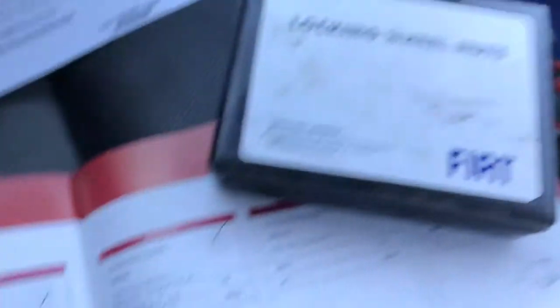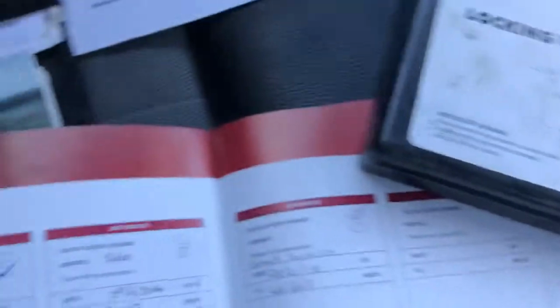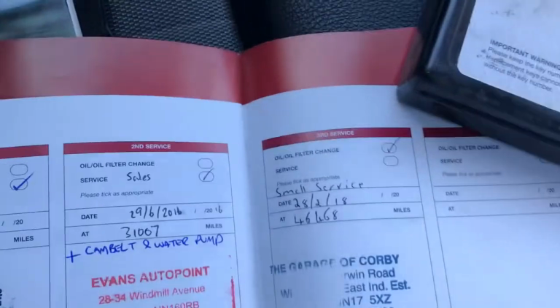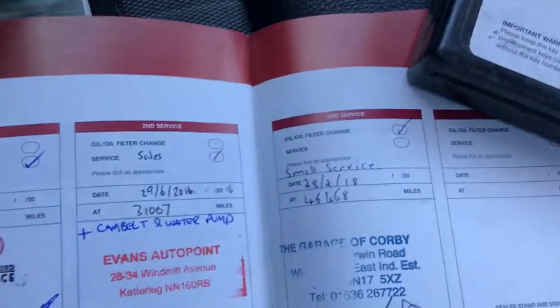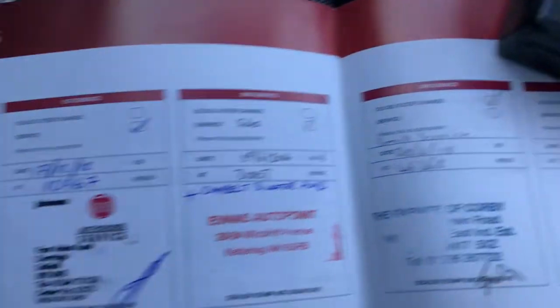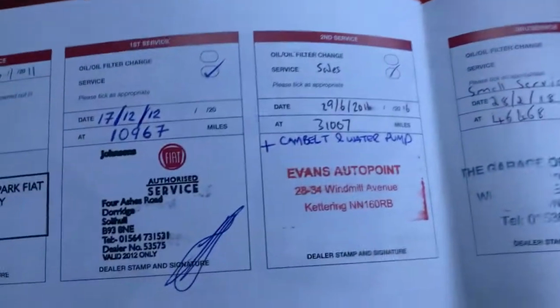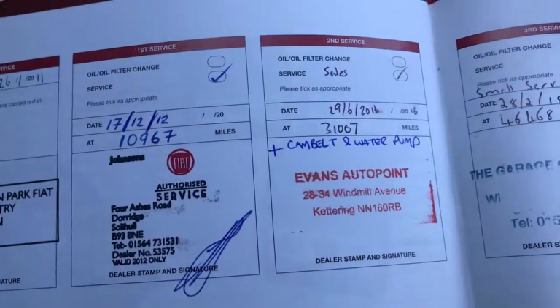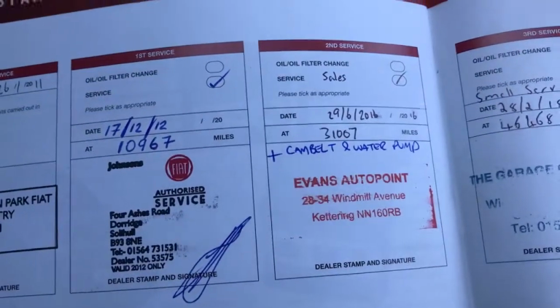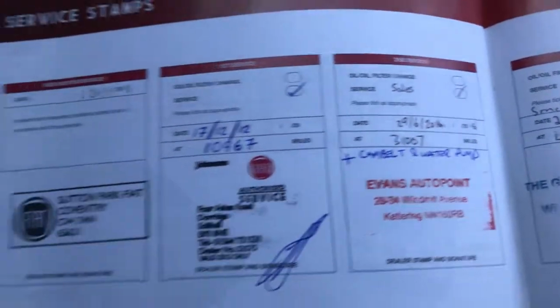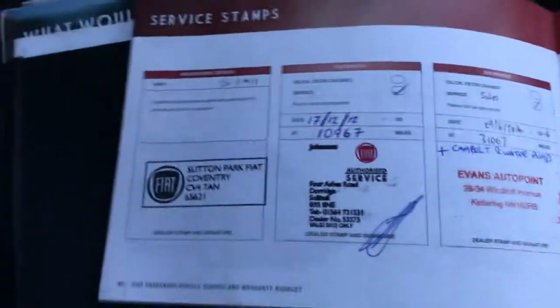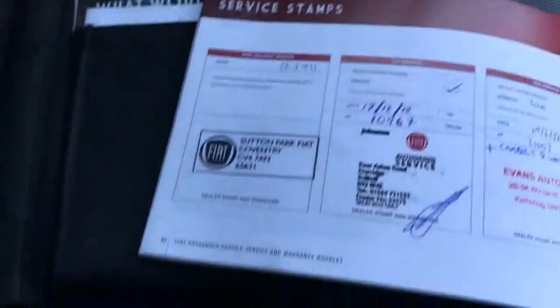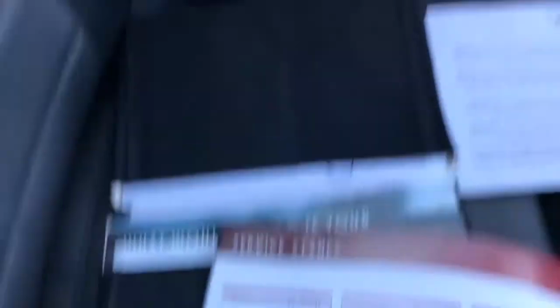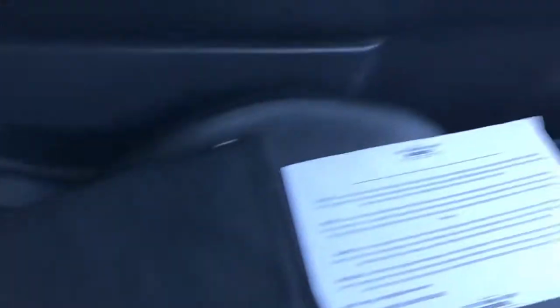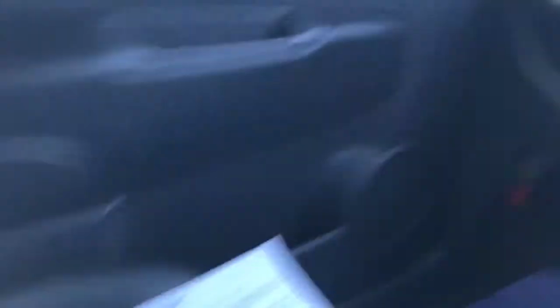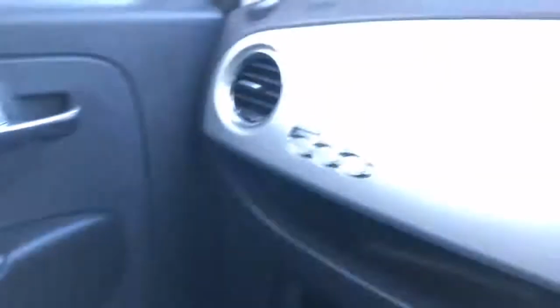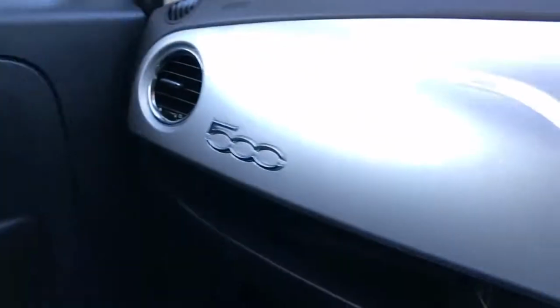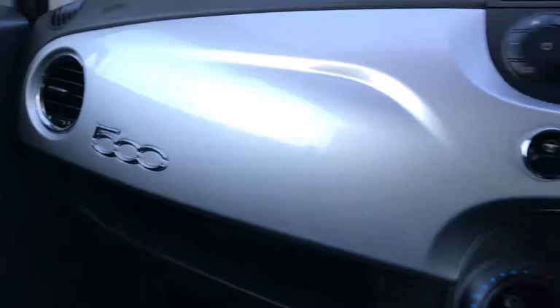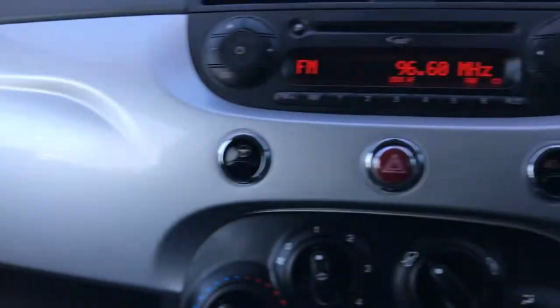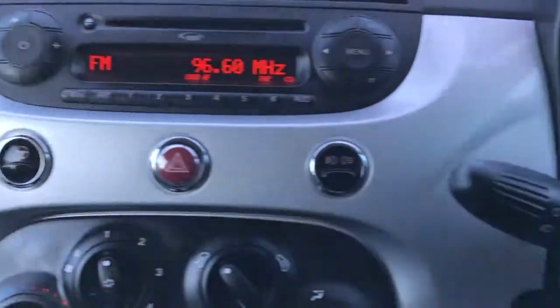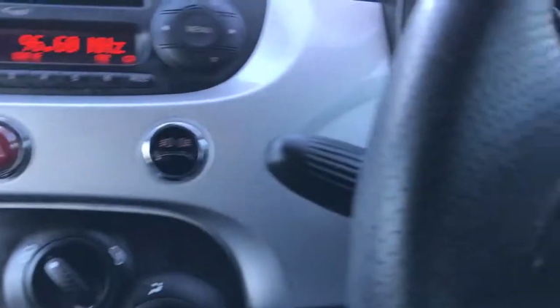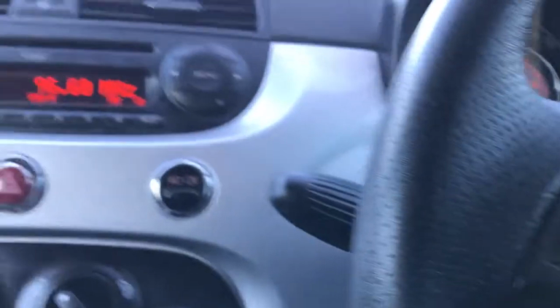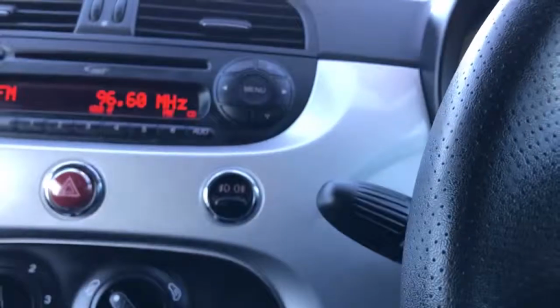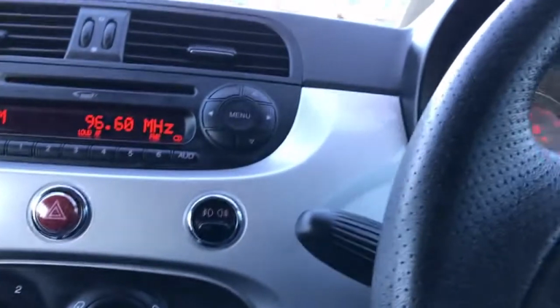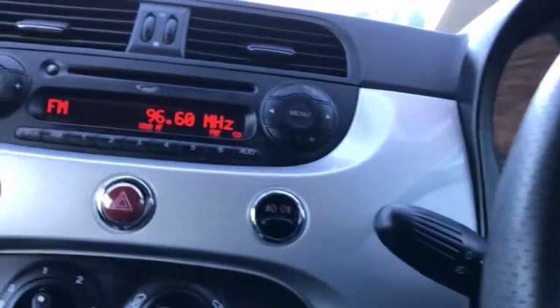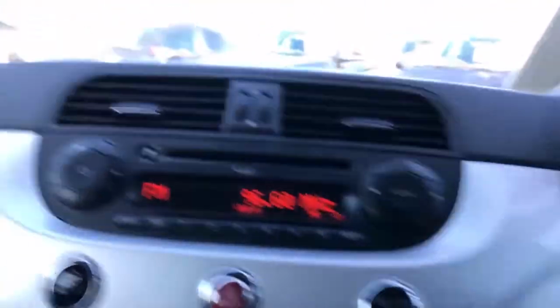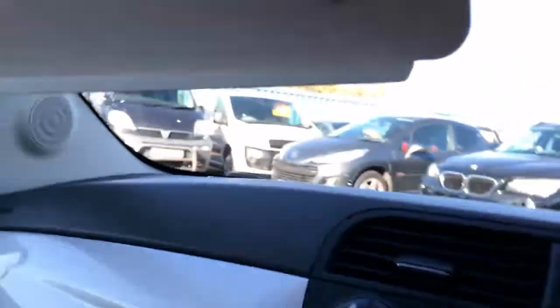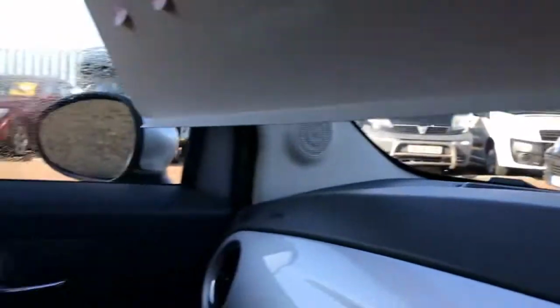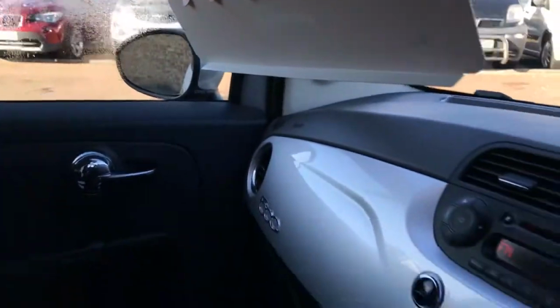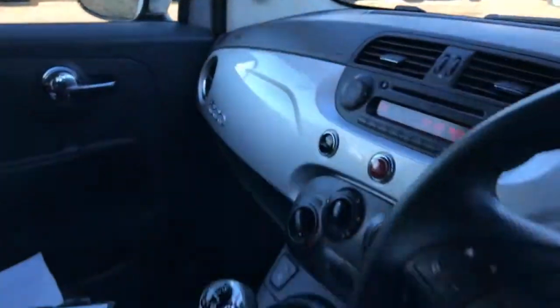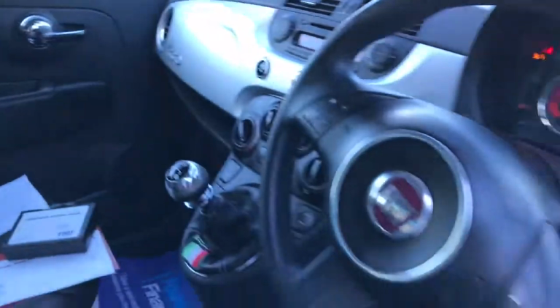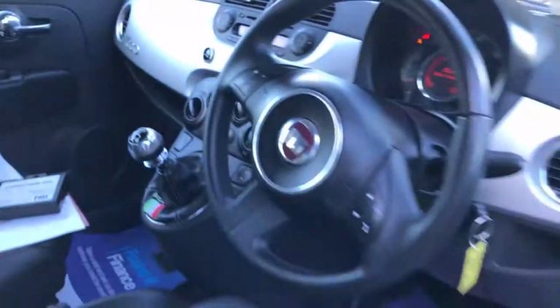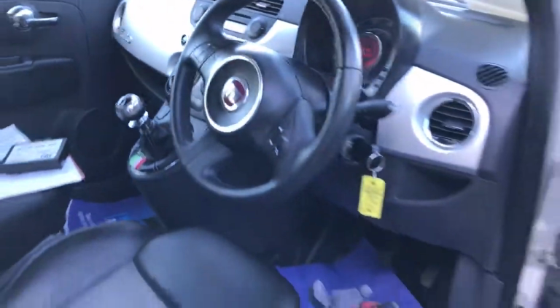It has locking wheel nuts, was last serviced at 46,000 miles, and has had a cam belt and a water pump done as well. All the handbook packs are present, and there's matching trim going across the dashboard.